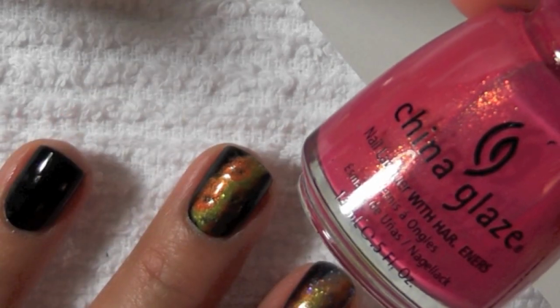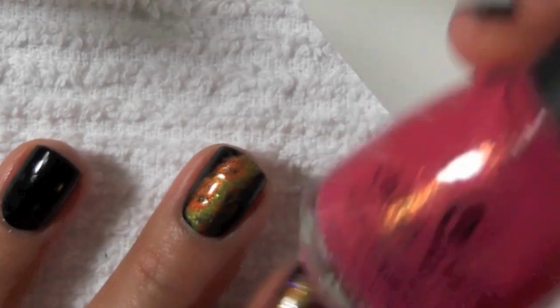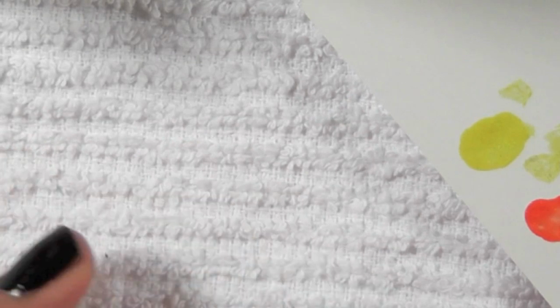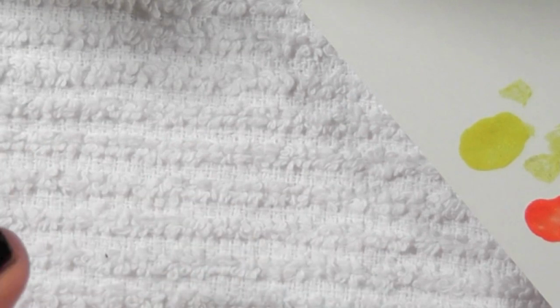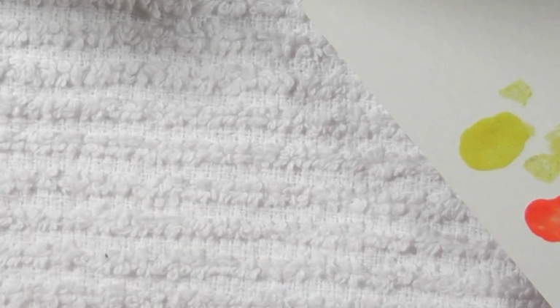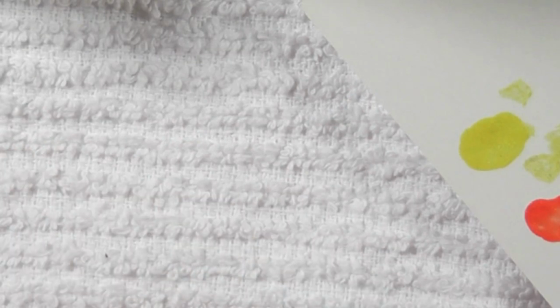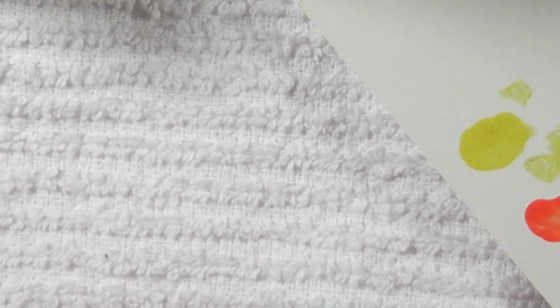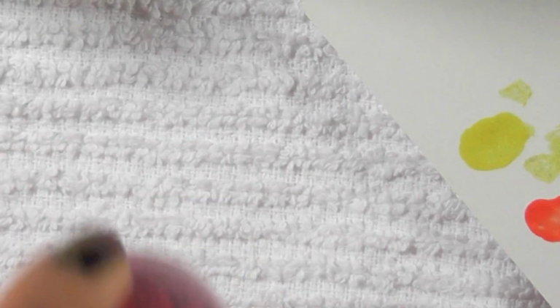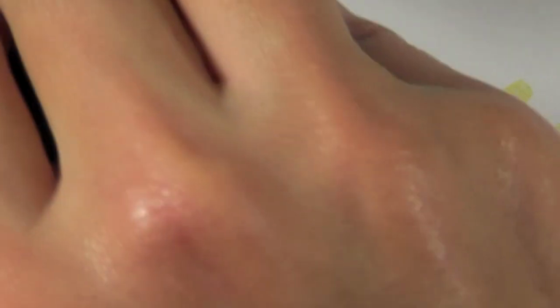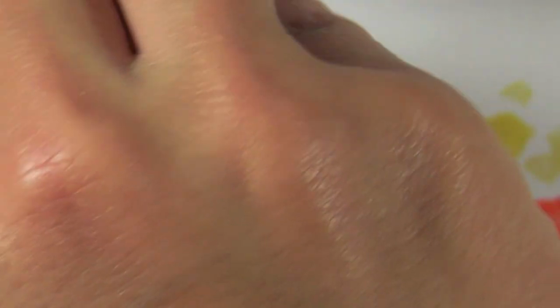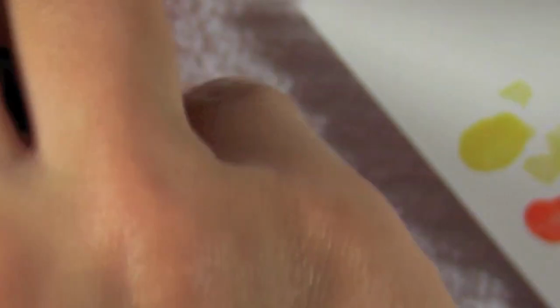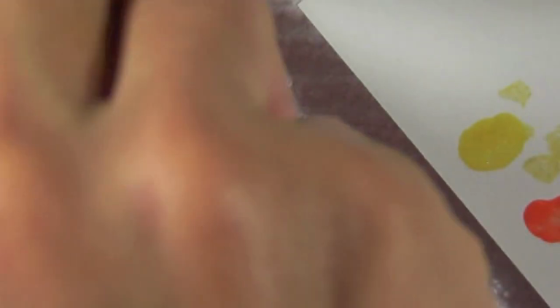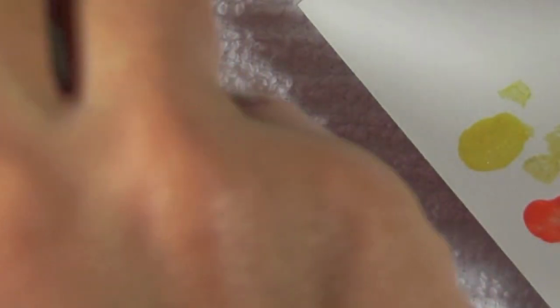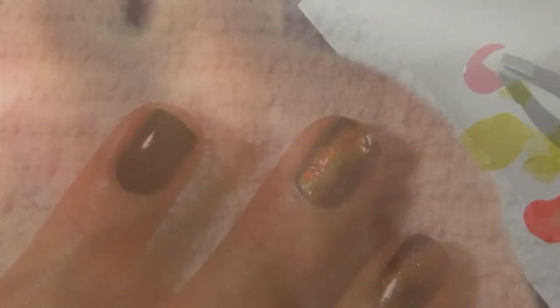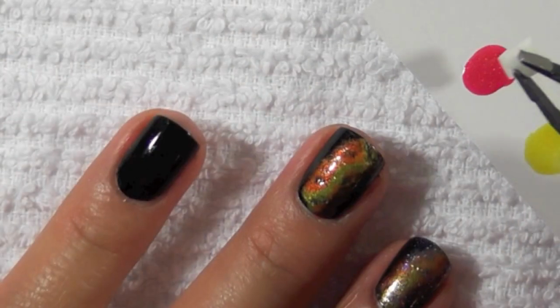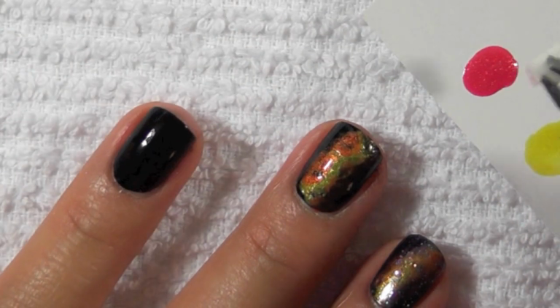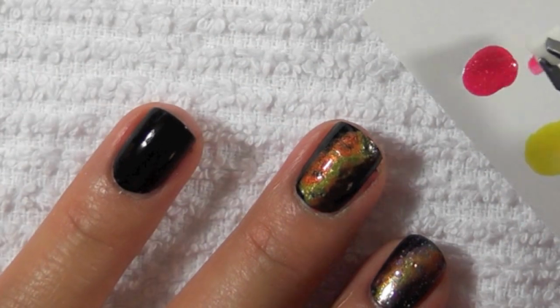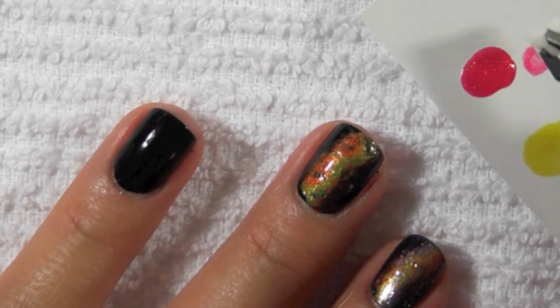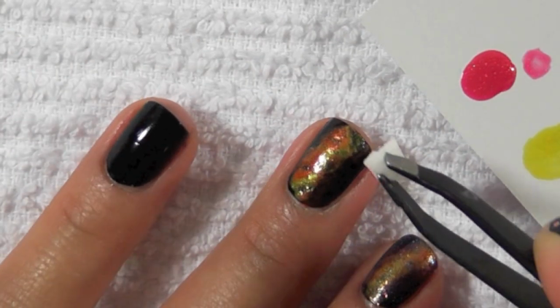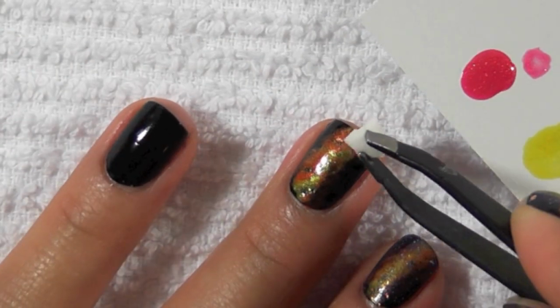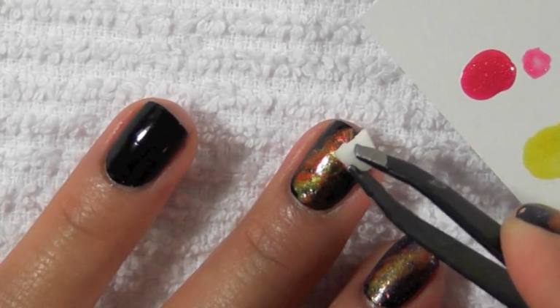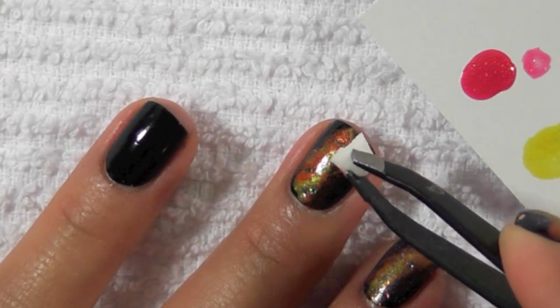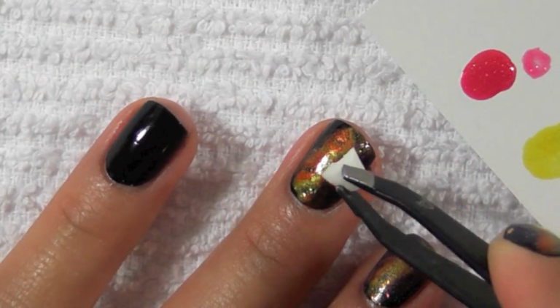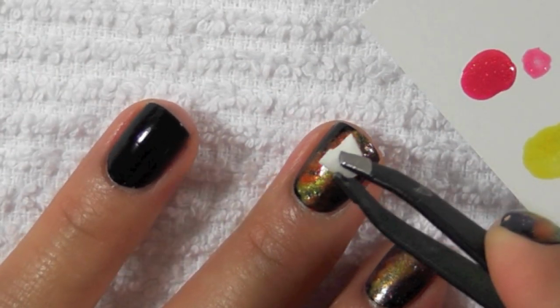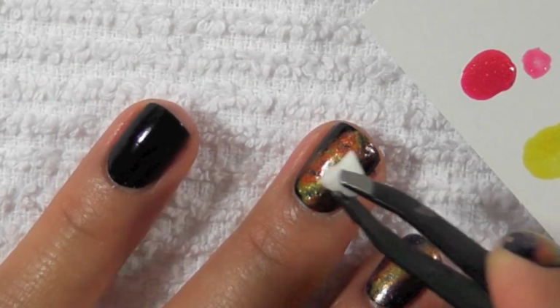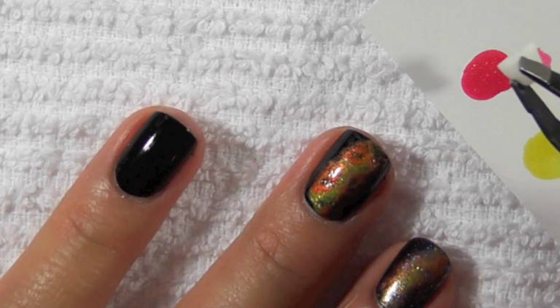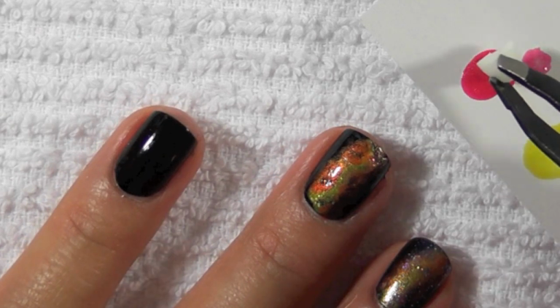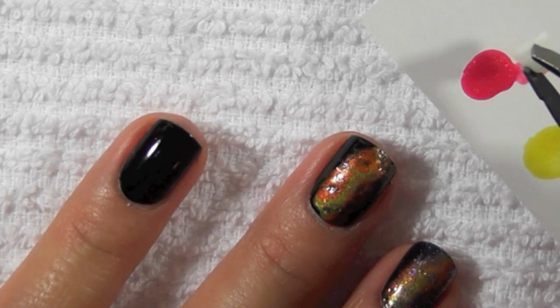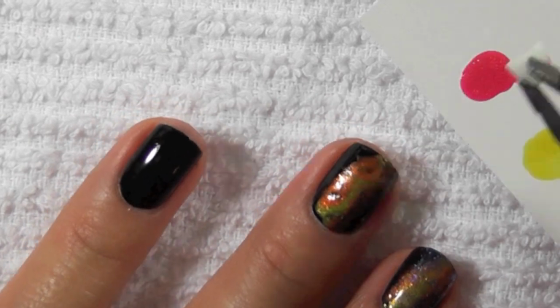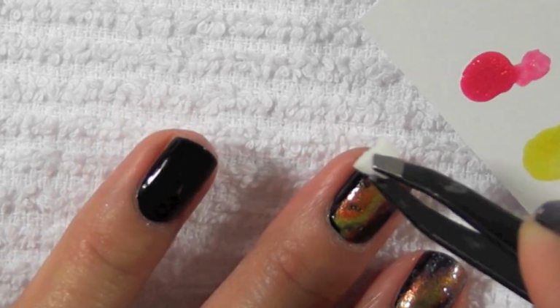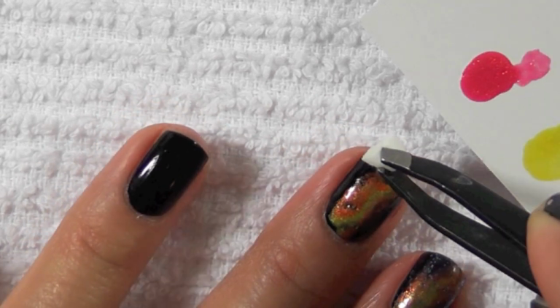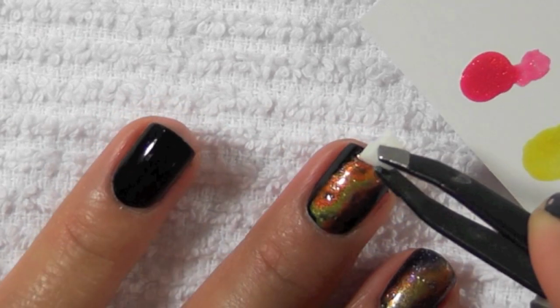Next I'm taking a pink color — this is Strawberry Fields from China Glaze — and this will also be stippled kind of on the edges, maybe a little bit on top of the orange and then into the black.